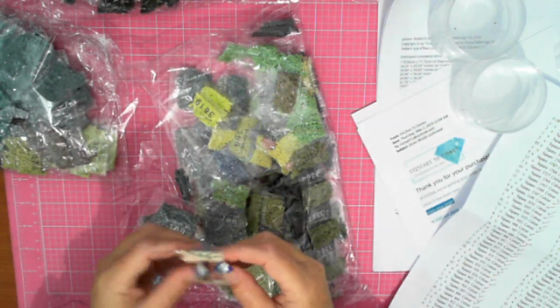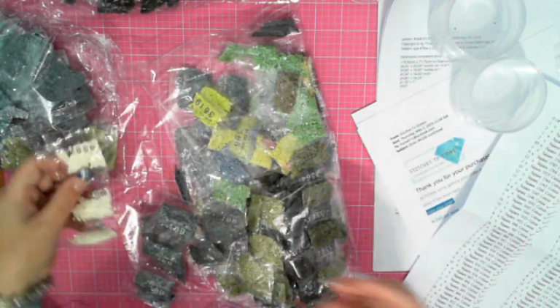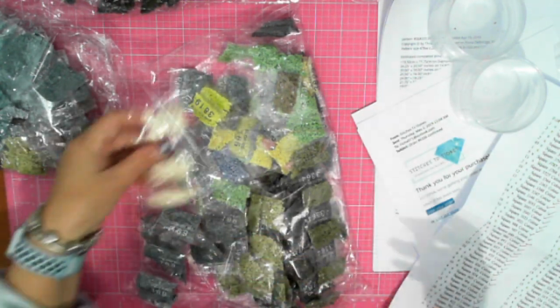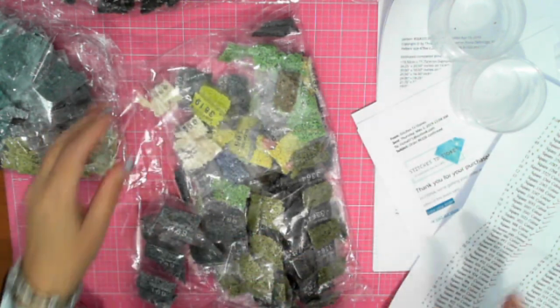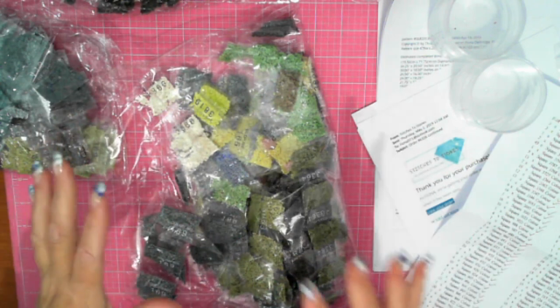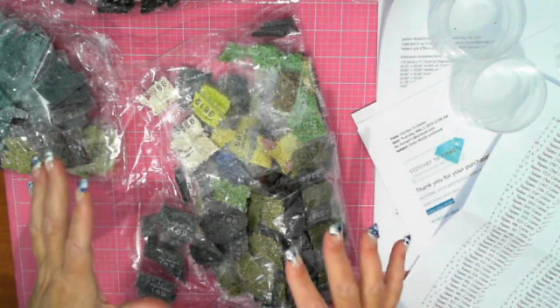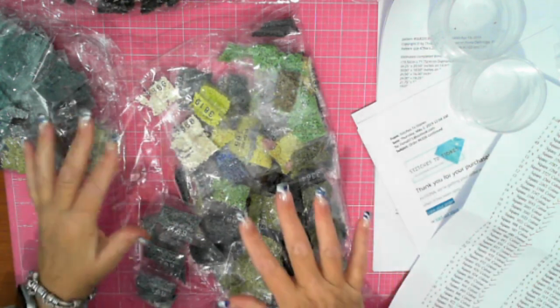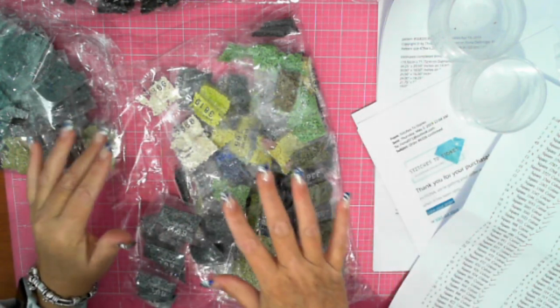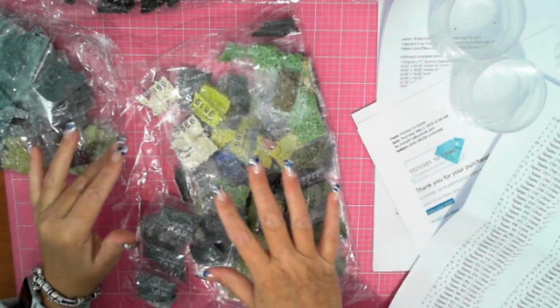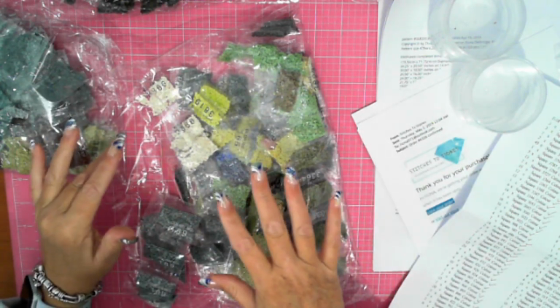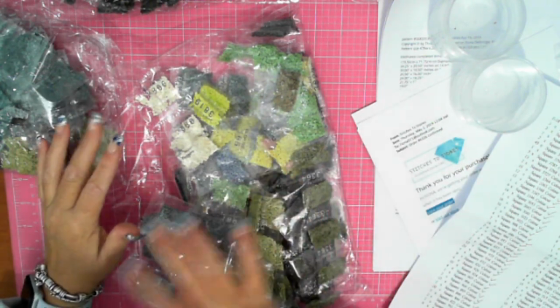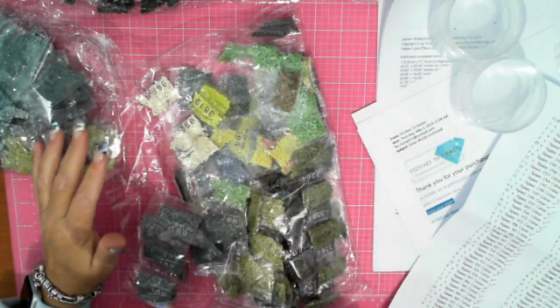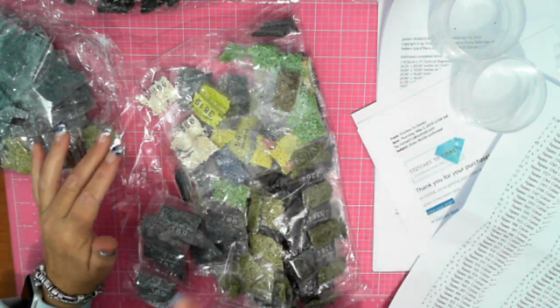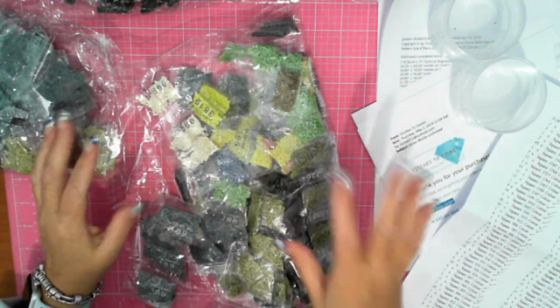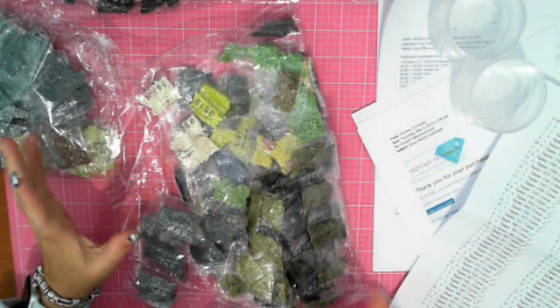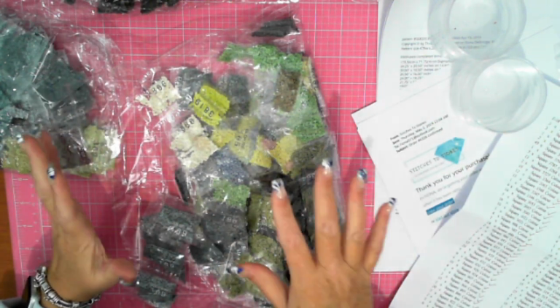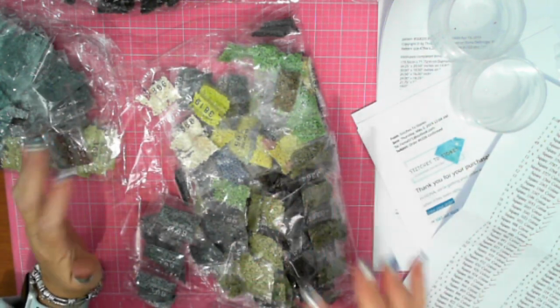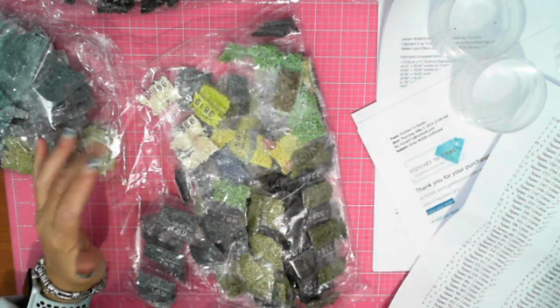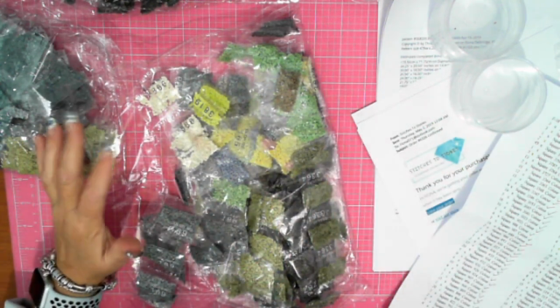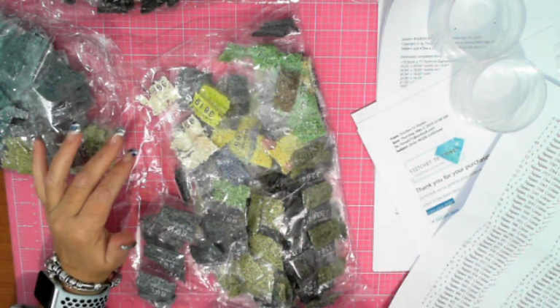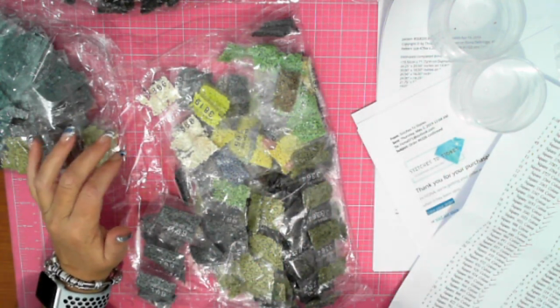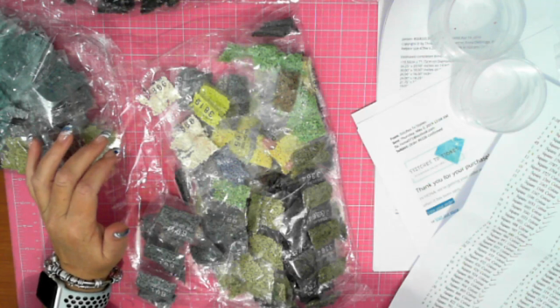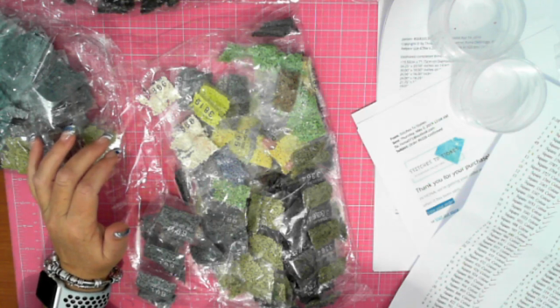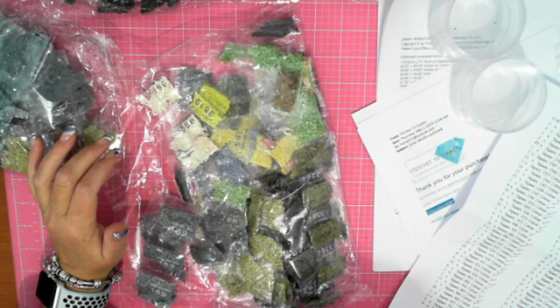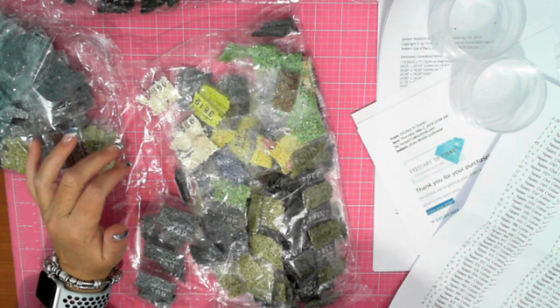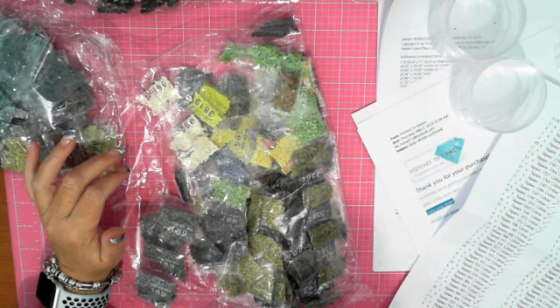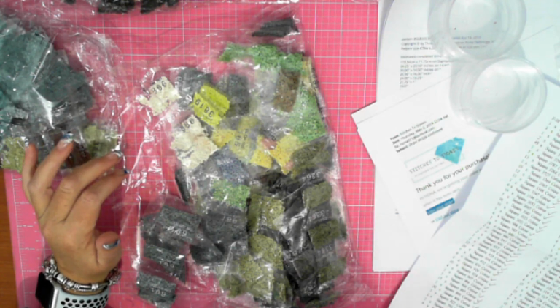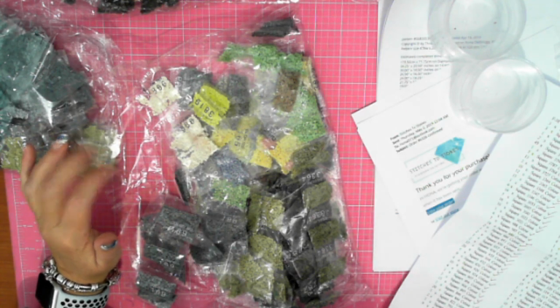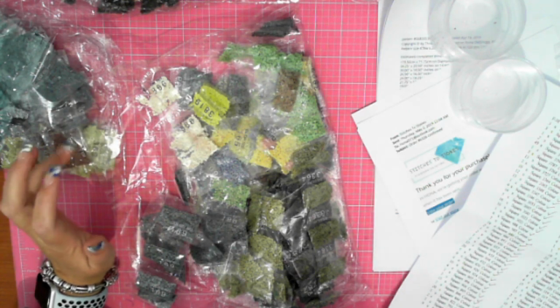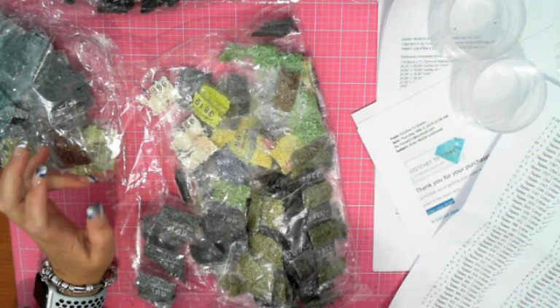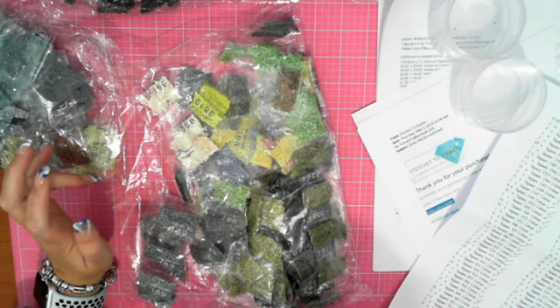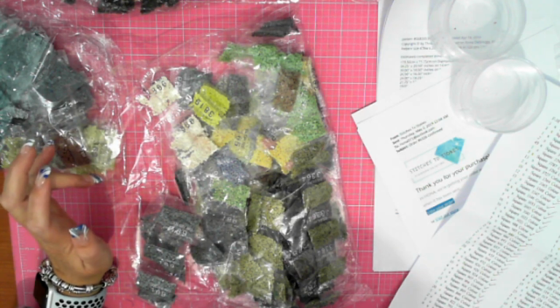I'm going to fast-forward this process as I go through and look for split bags and all of that, and get back to you as soon as it's done.